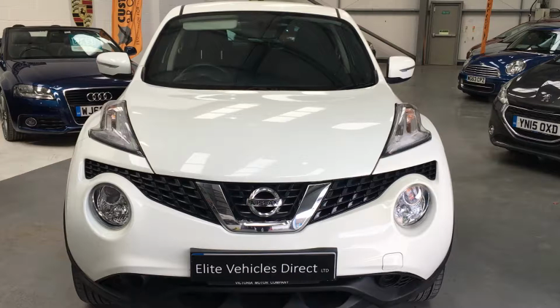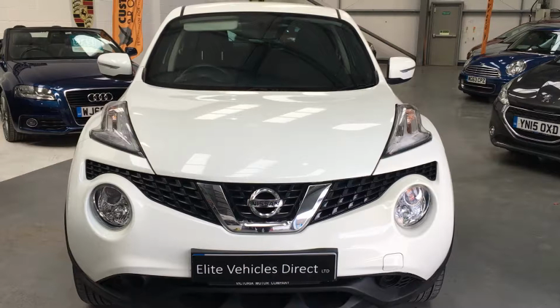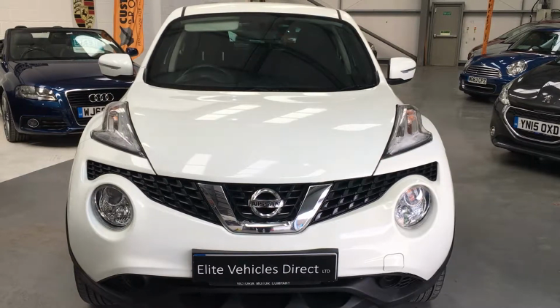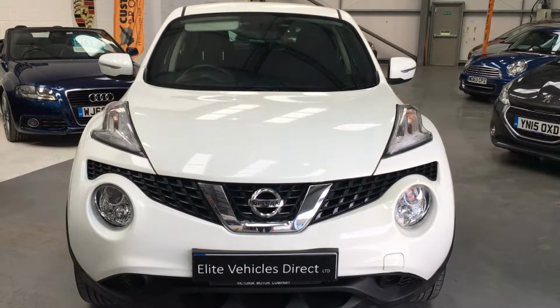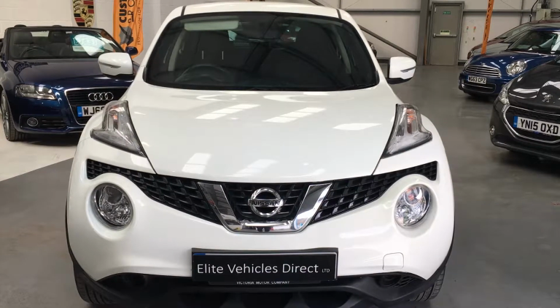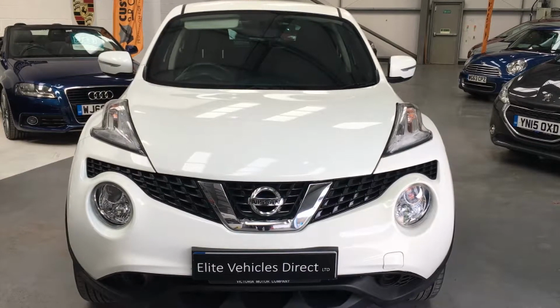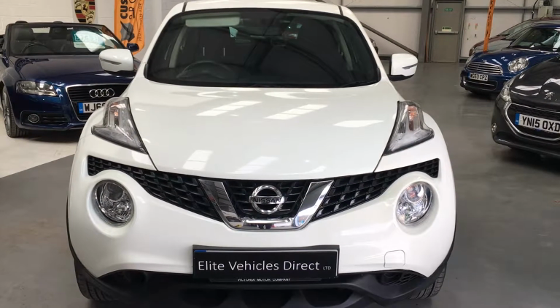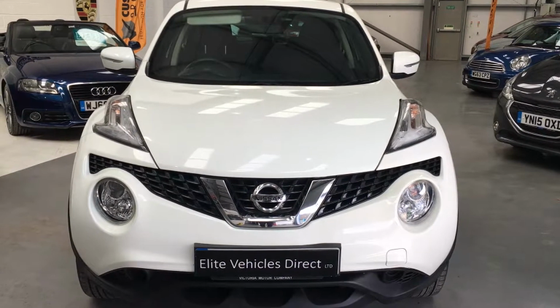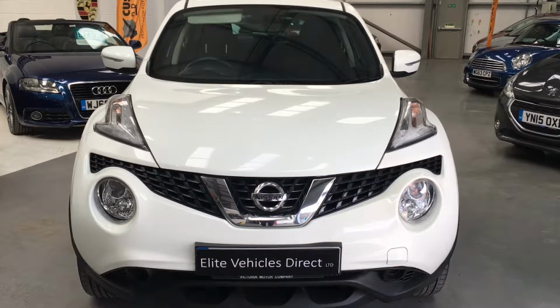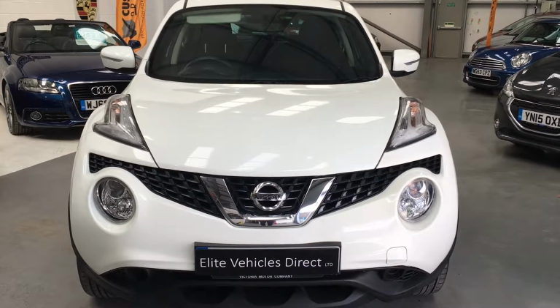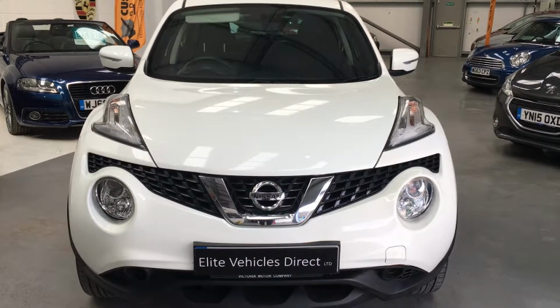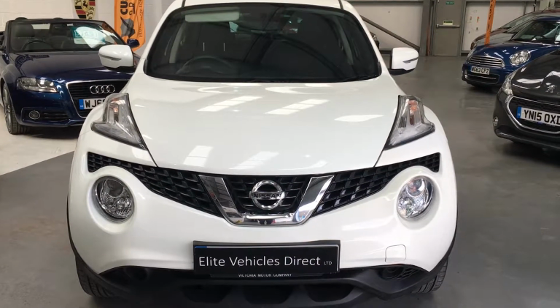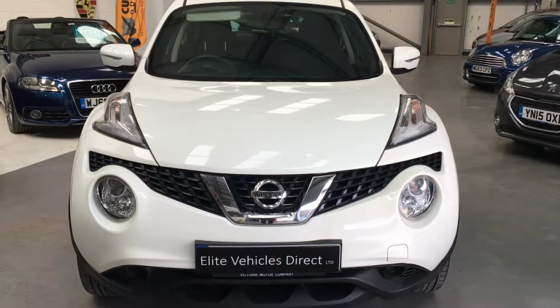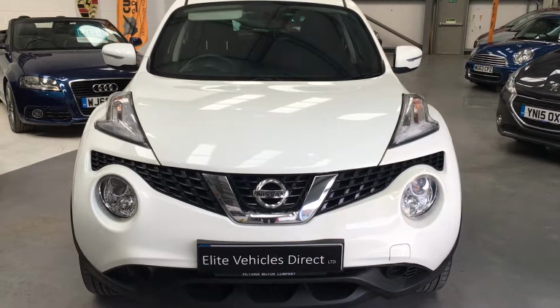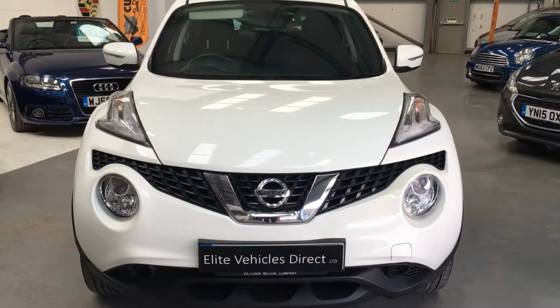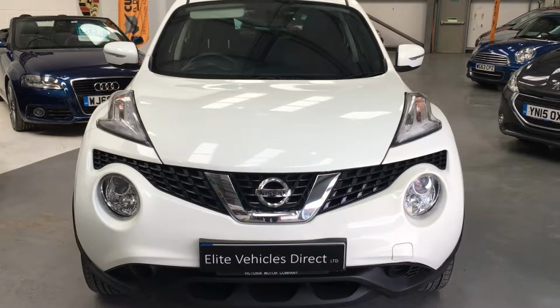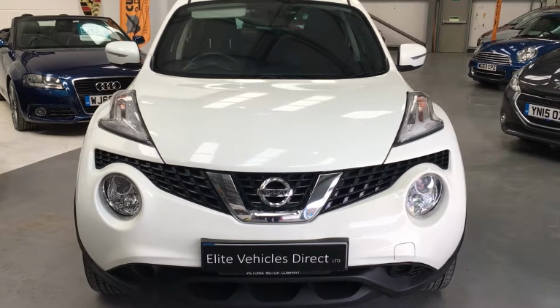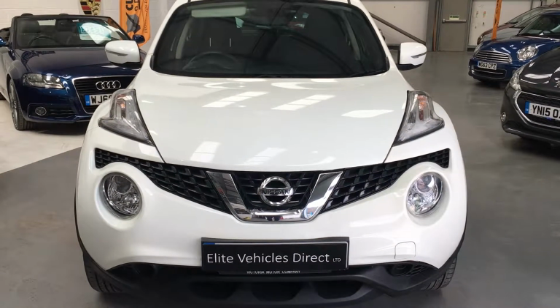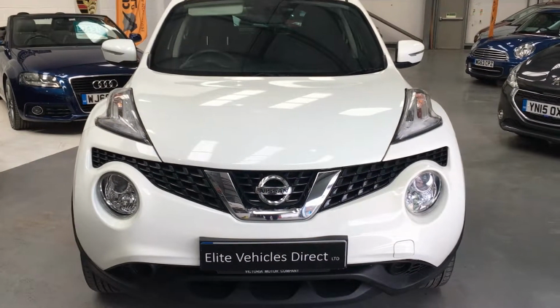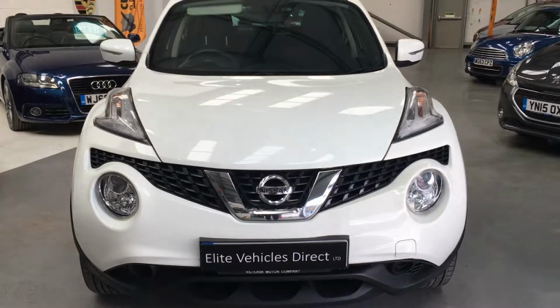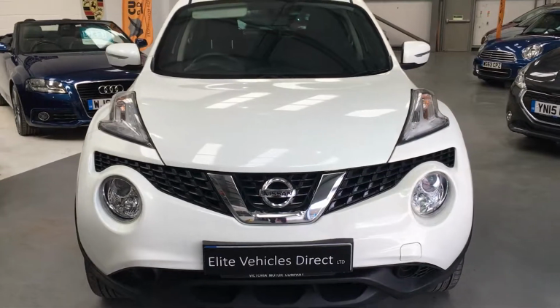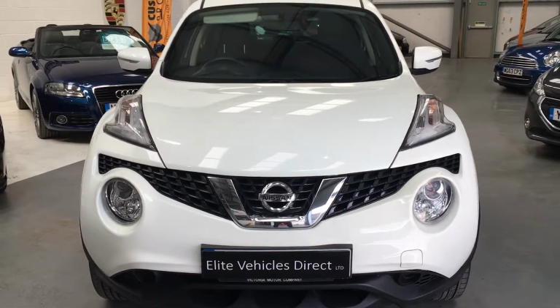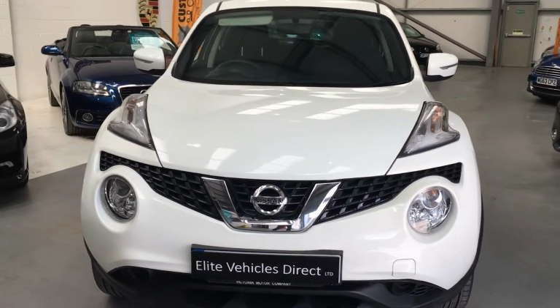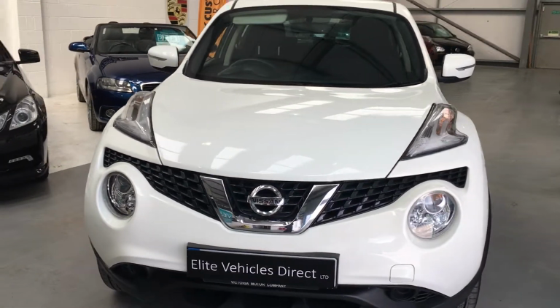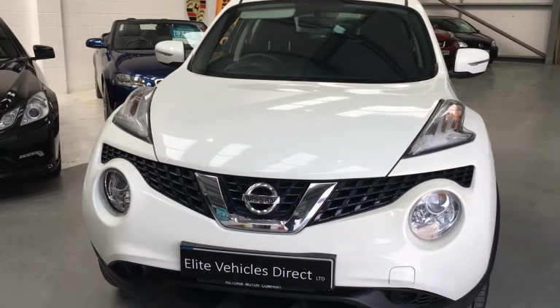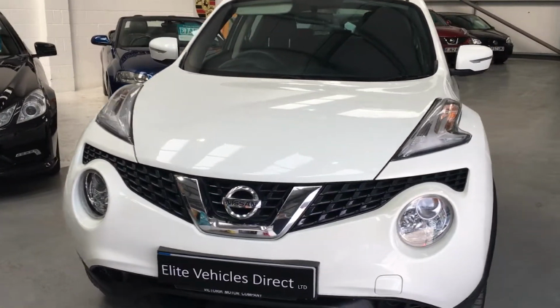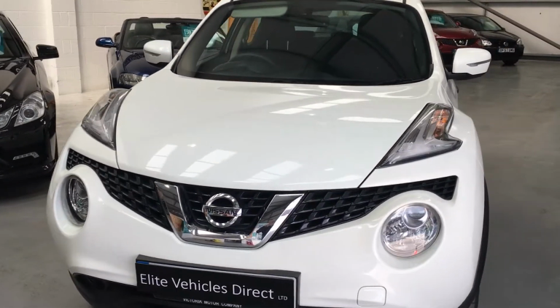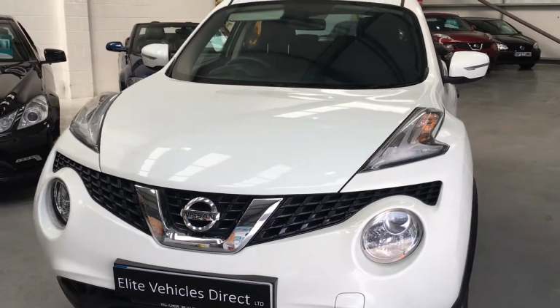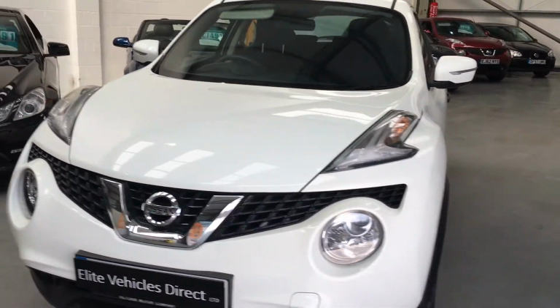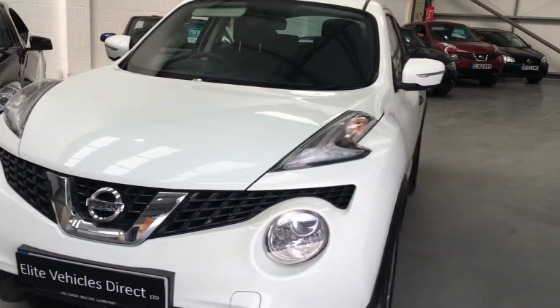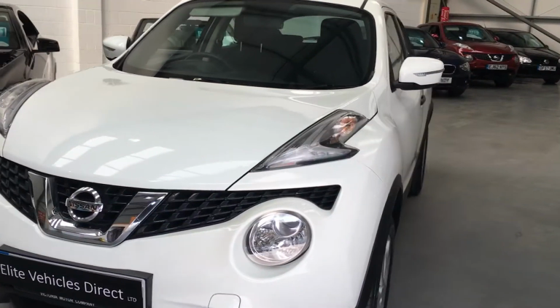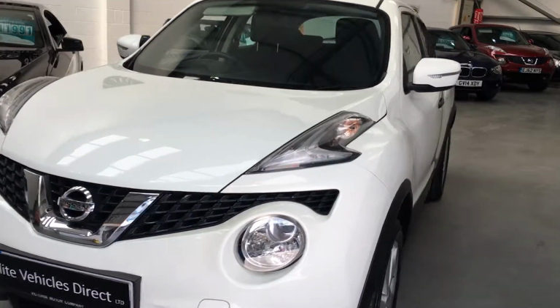Hi, this is our Nissan Juke 2014, 14 plate. It's the 1.5 DCI Visia.